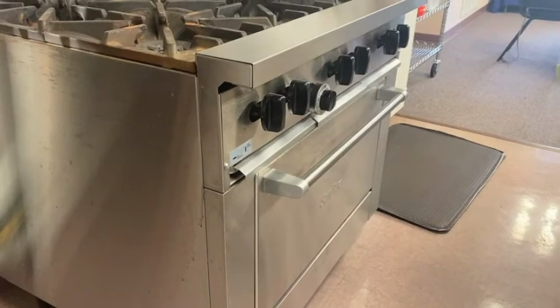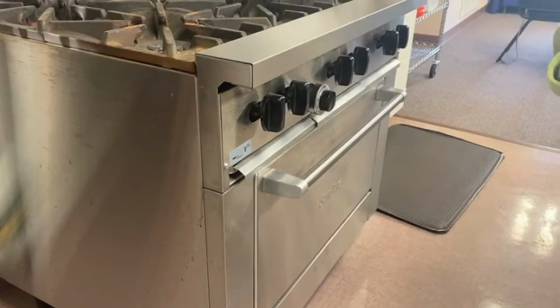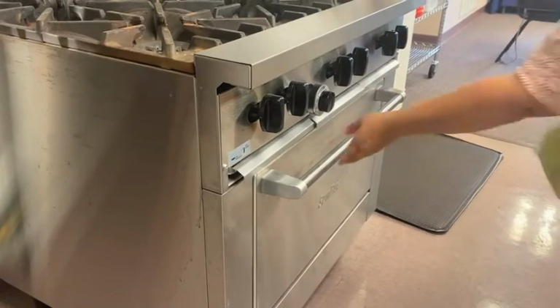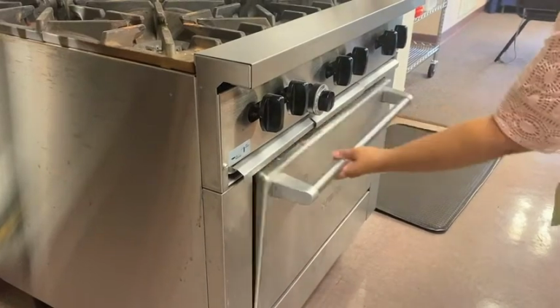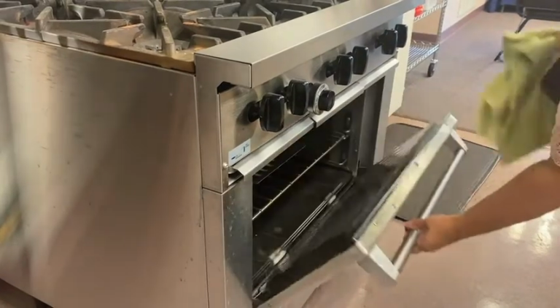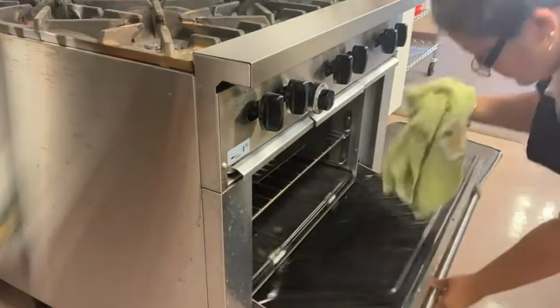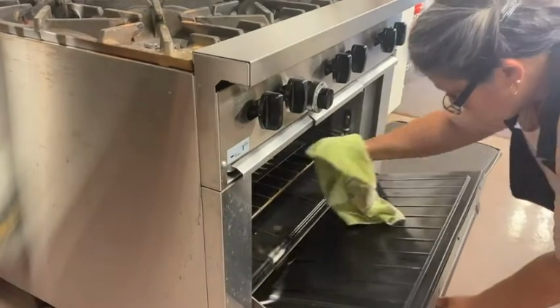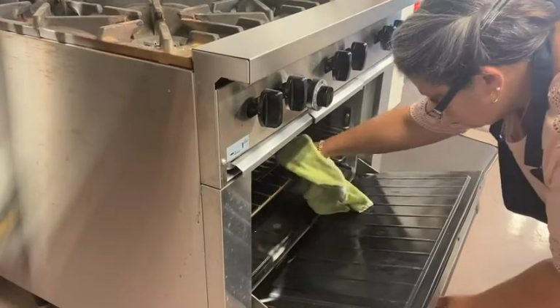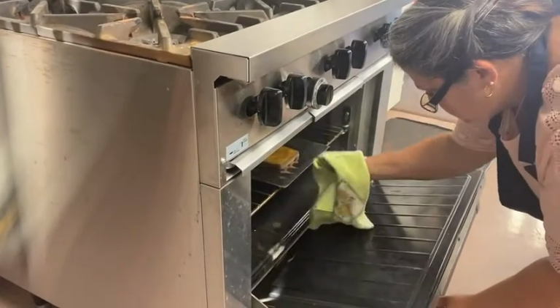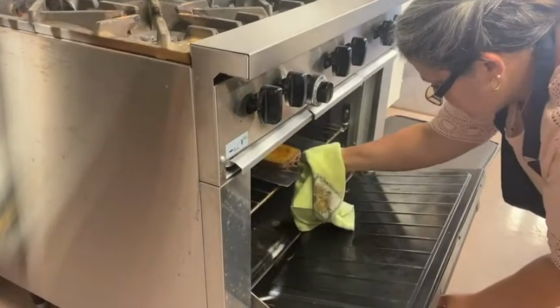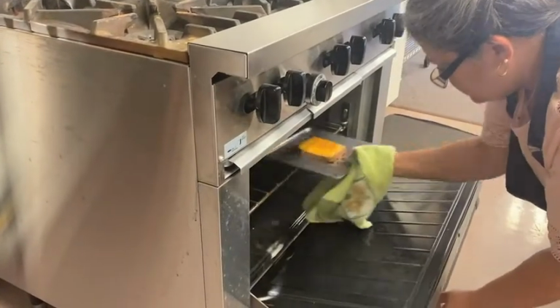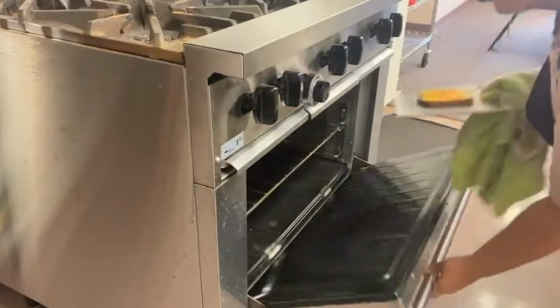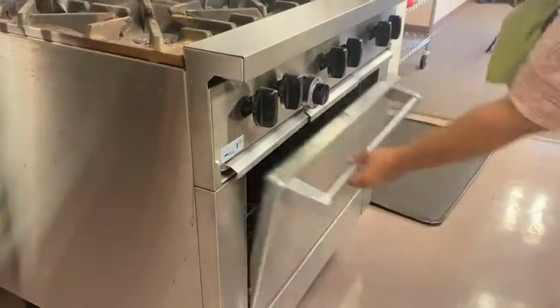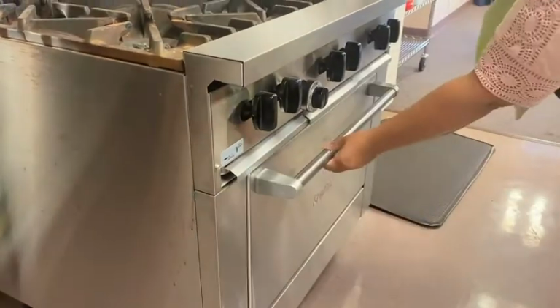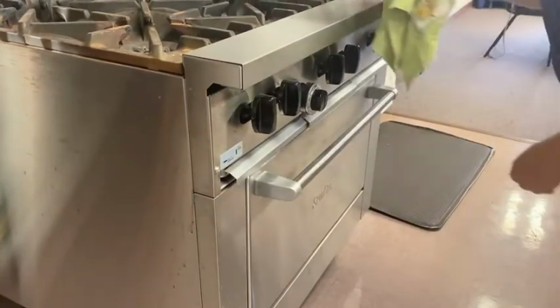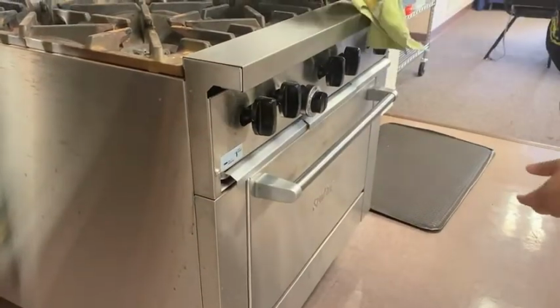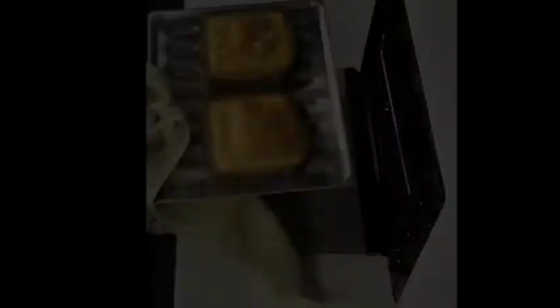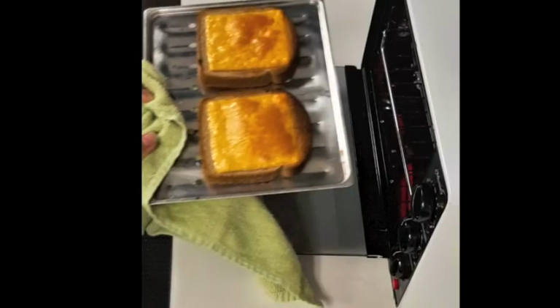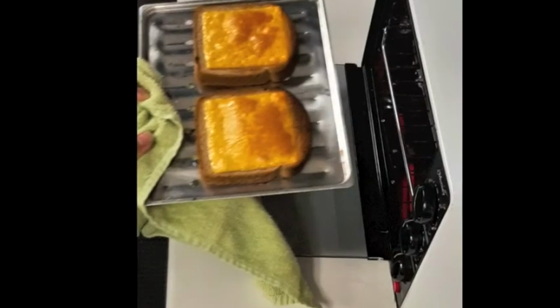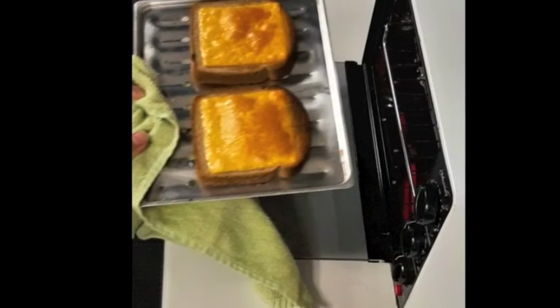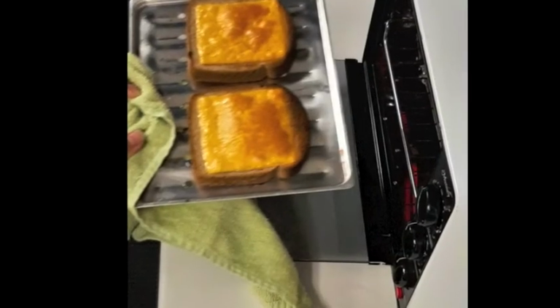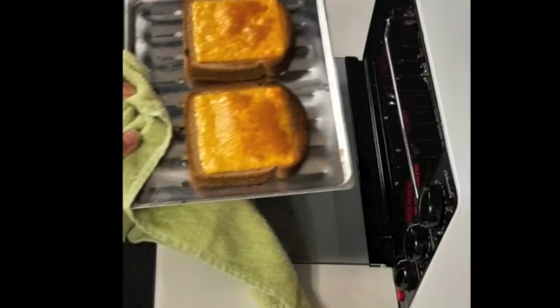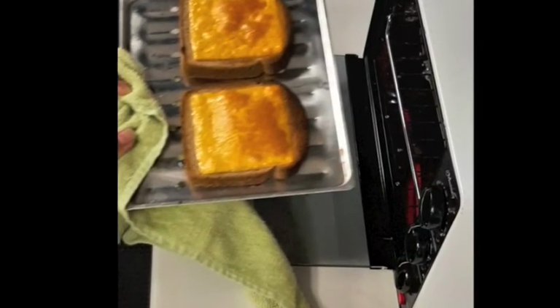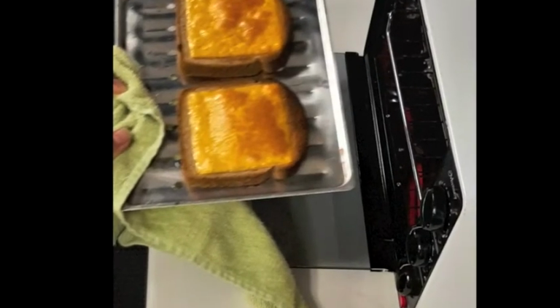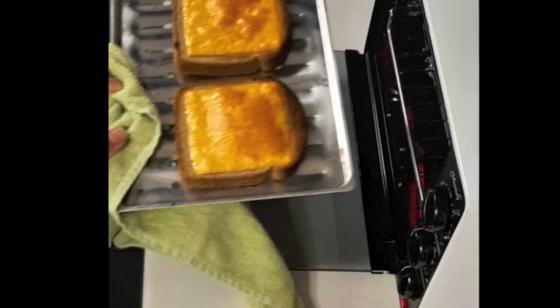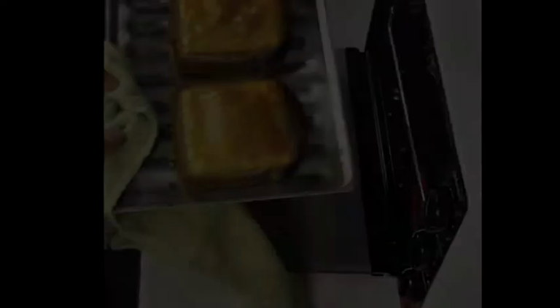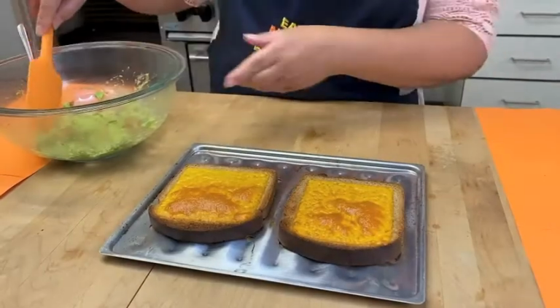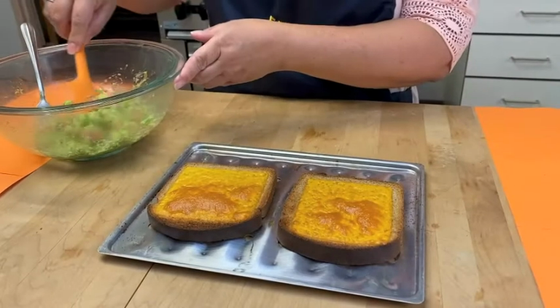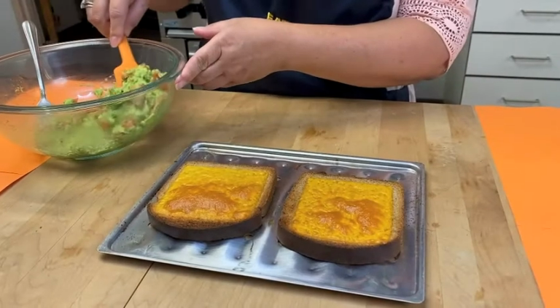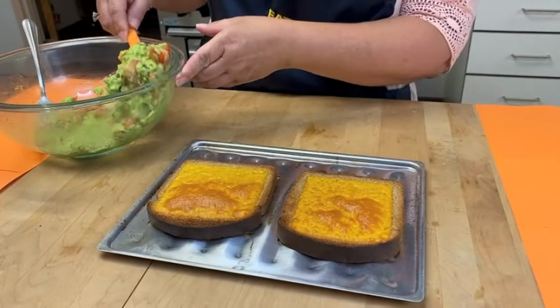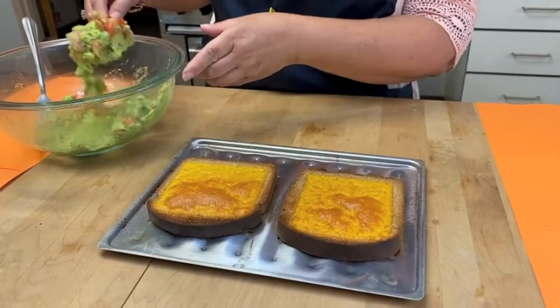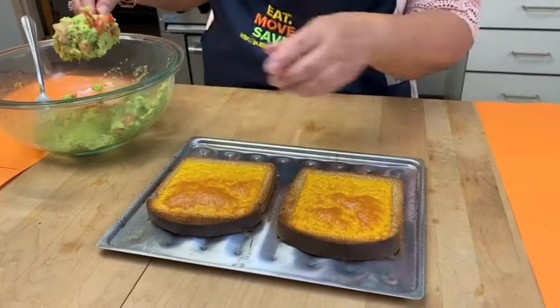Toast the cheesy bread until the desired level of doneness. If you prefer to use an oven, use the broil setting for two minutes or until the desired level of doneness. Remove your cheesy toast from heat, and make sure to use either a towel or hot pad to avoid getting a burn.